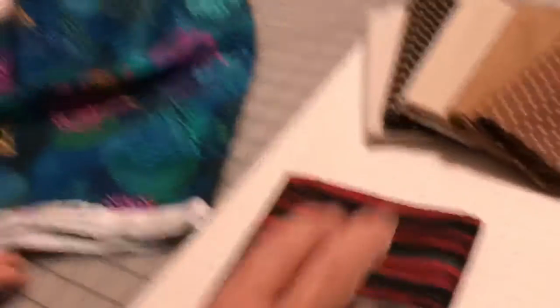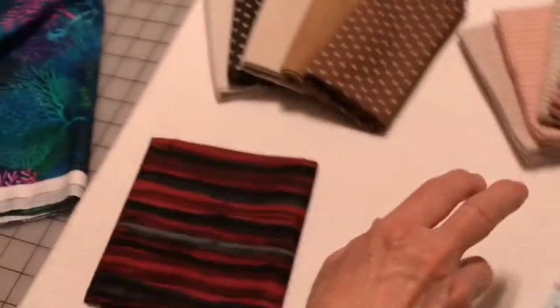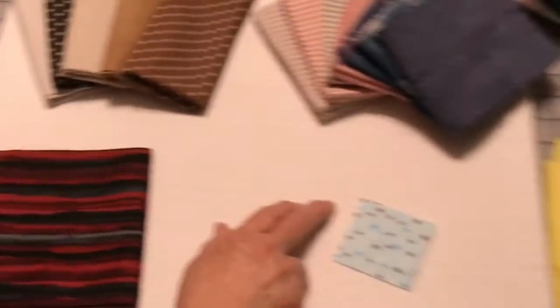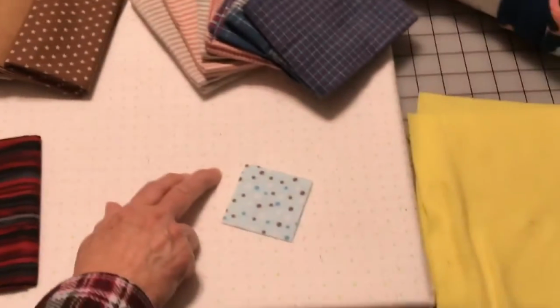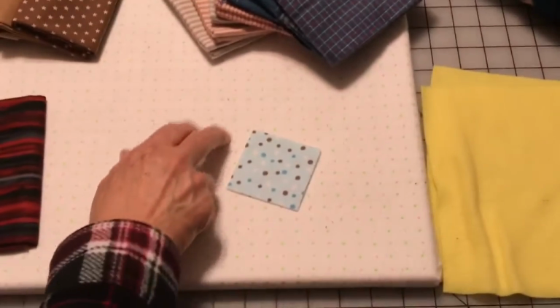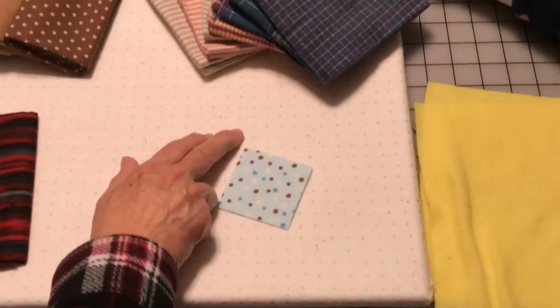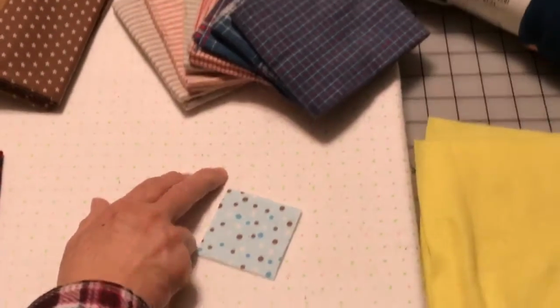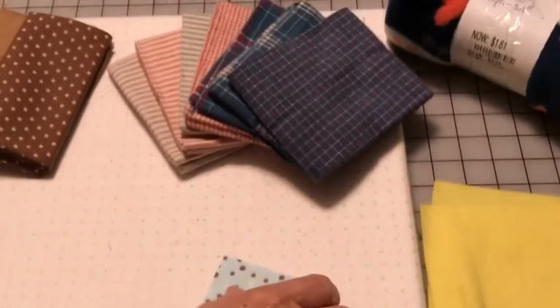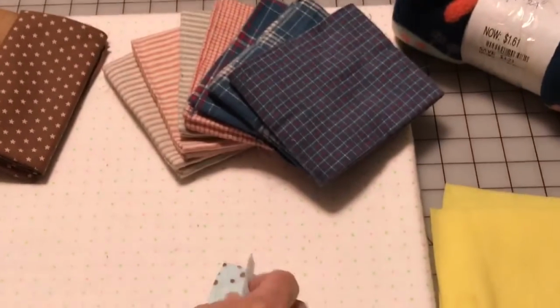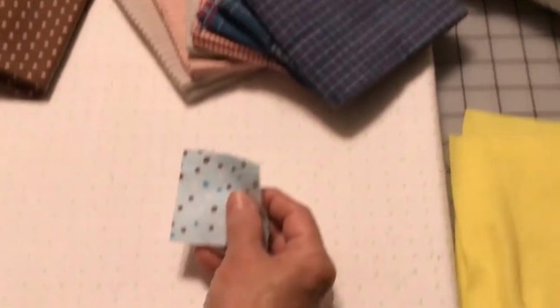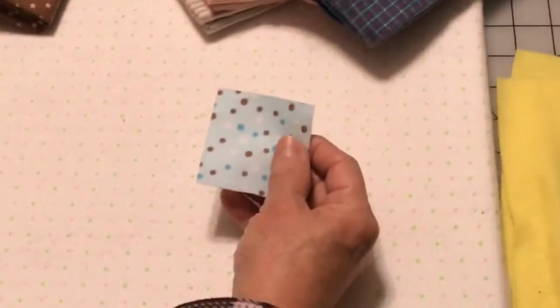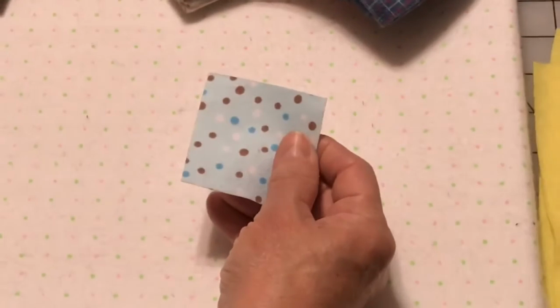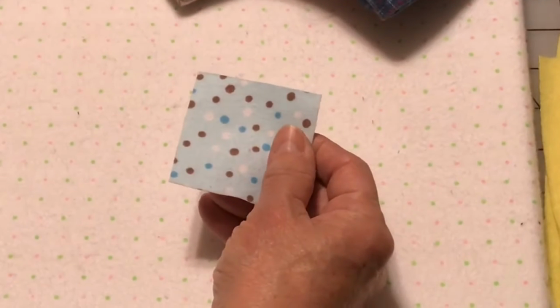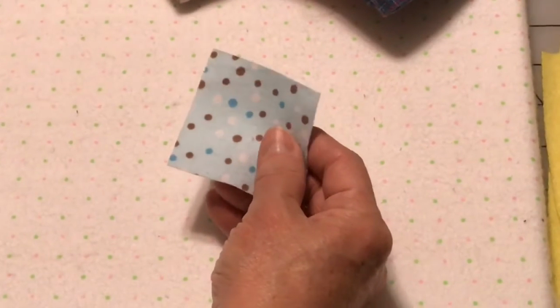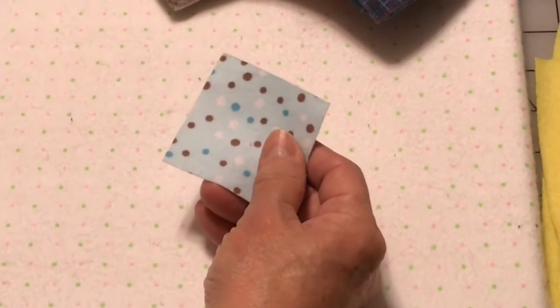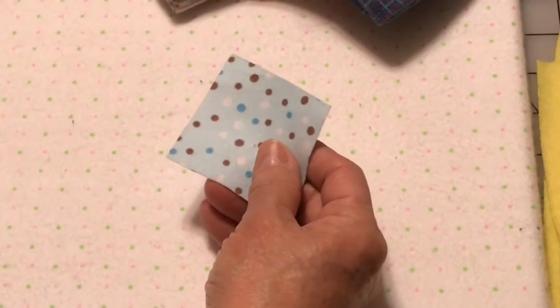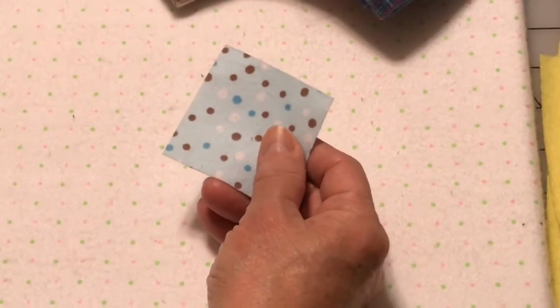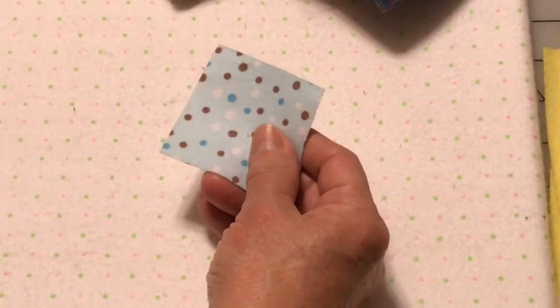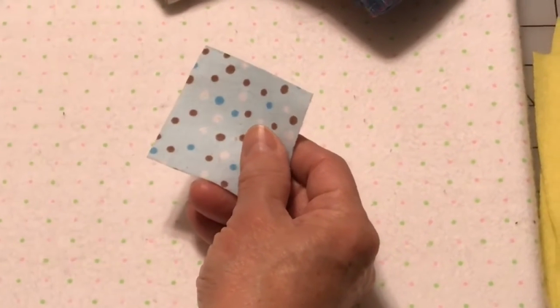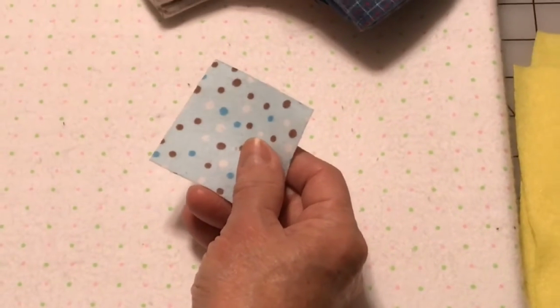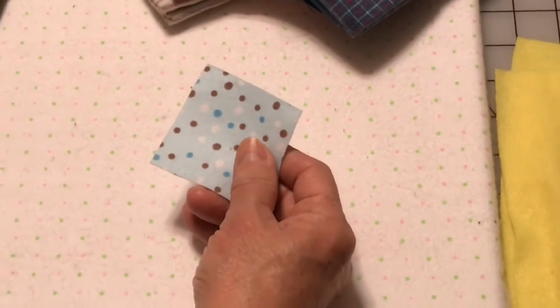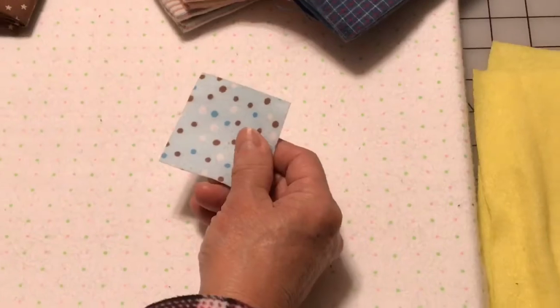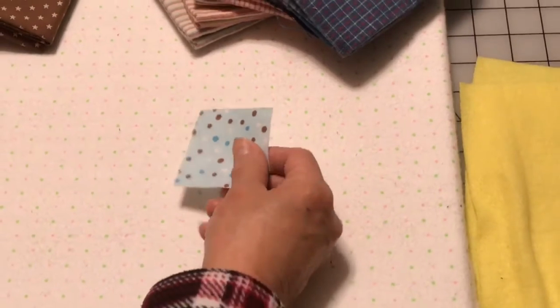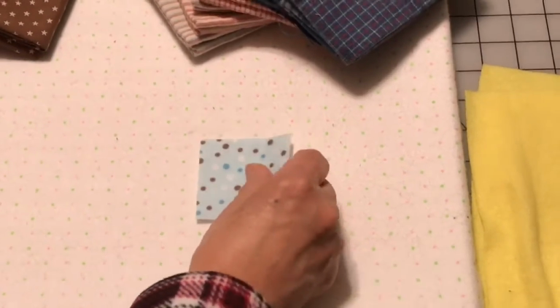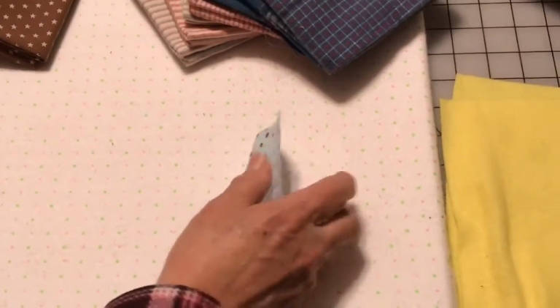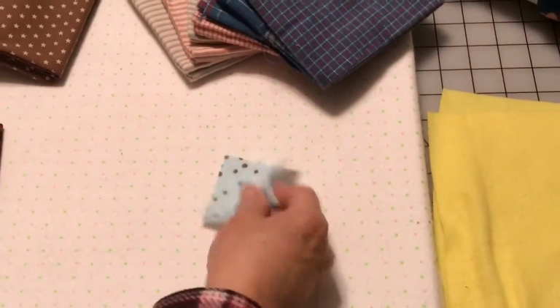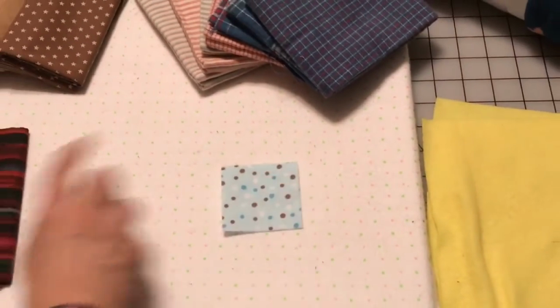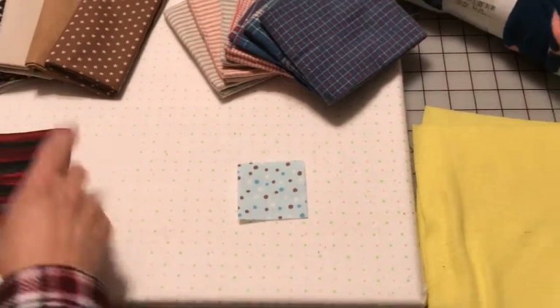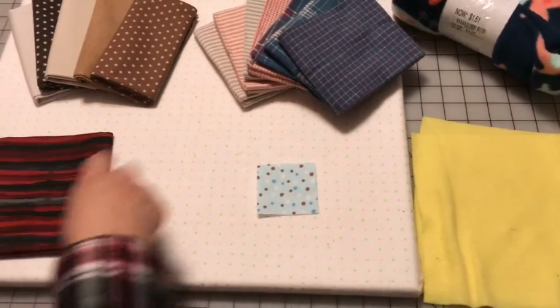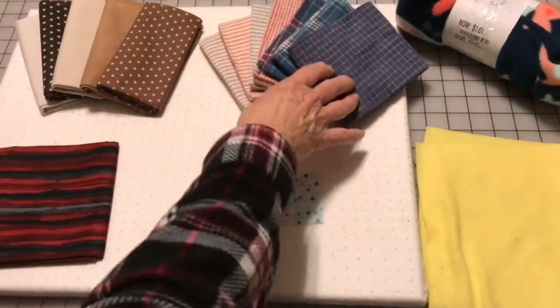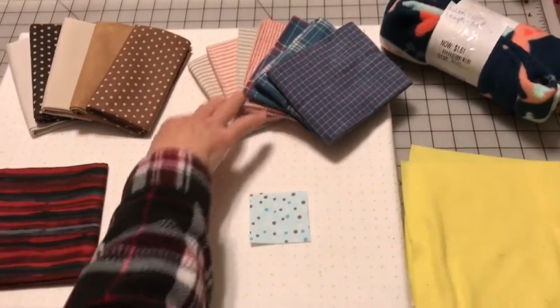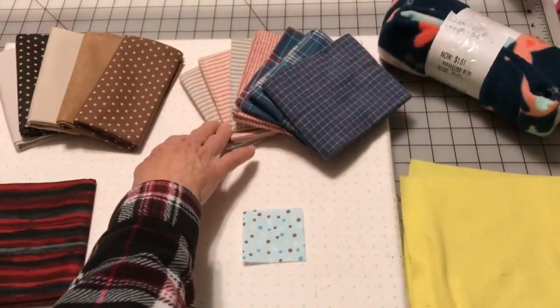Over here, this is flannel fabric — the kind of material that you buy at the store for your baby or for pajamas. It also comes in a fat quarter, by the yard, or in coordinating sets.